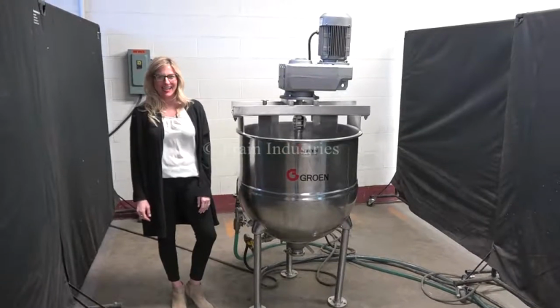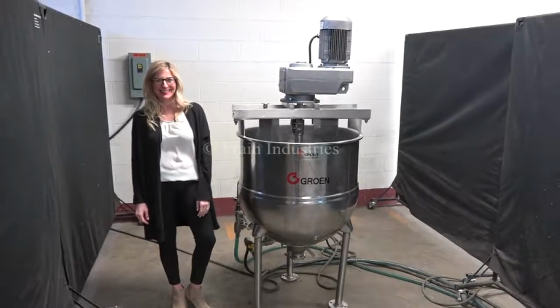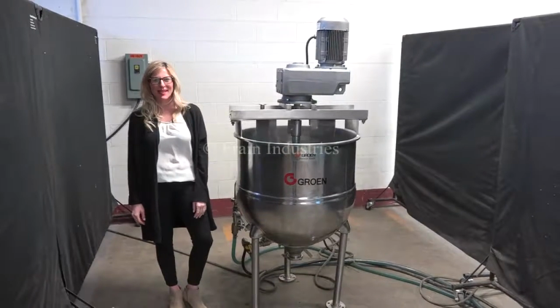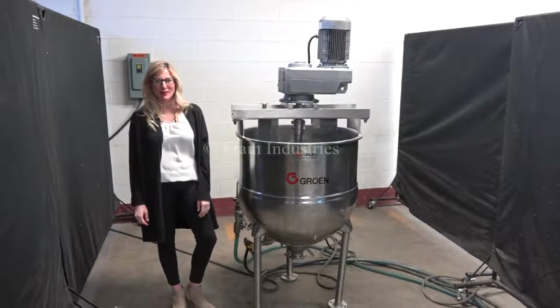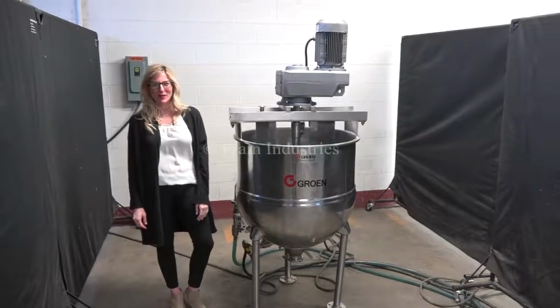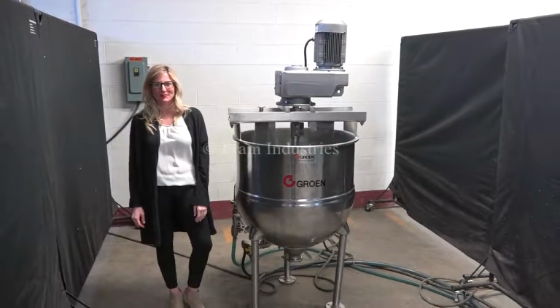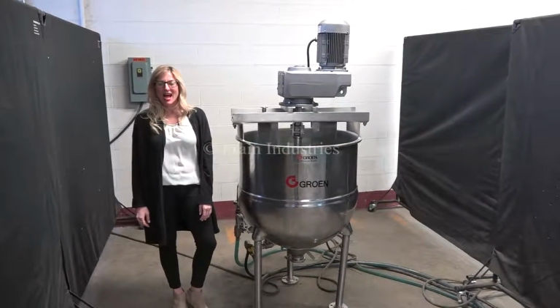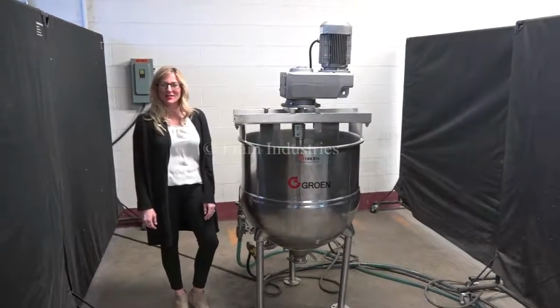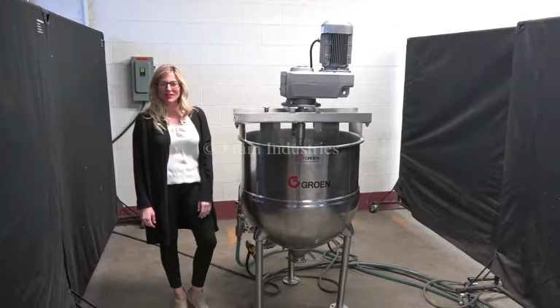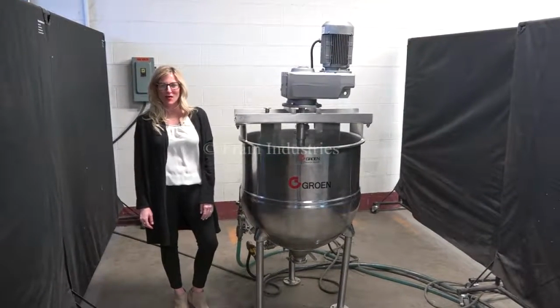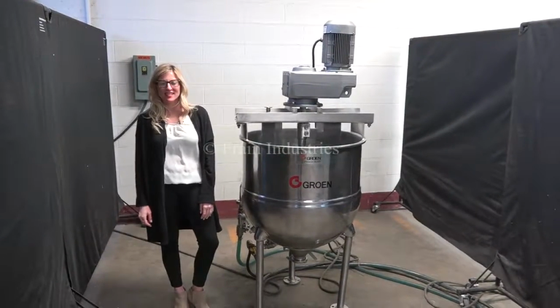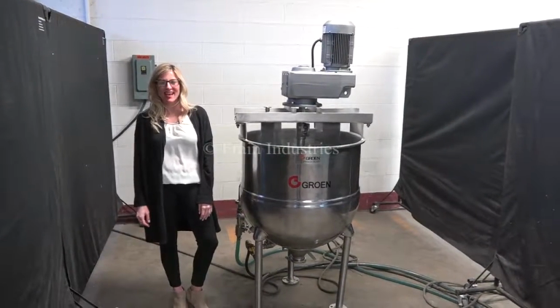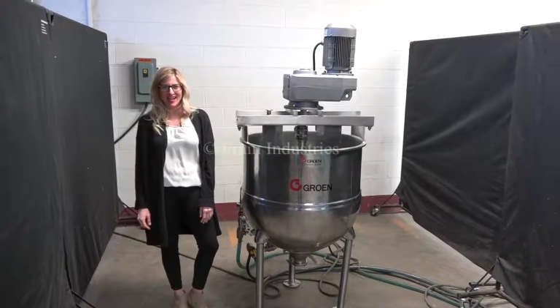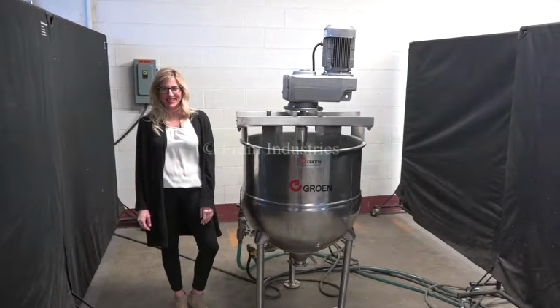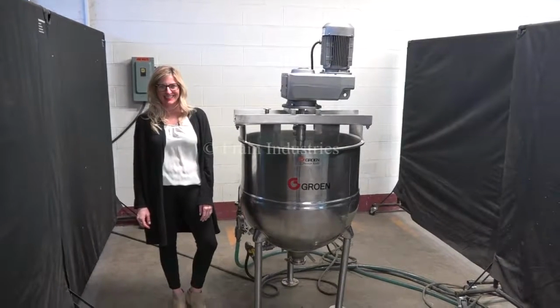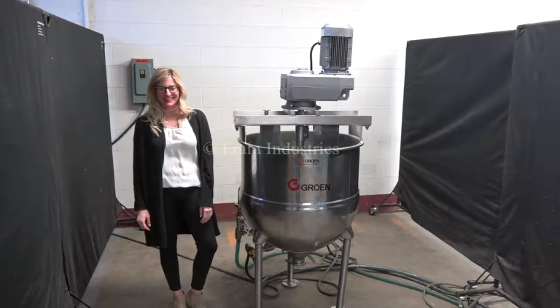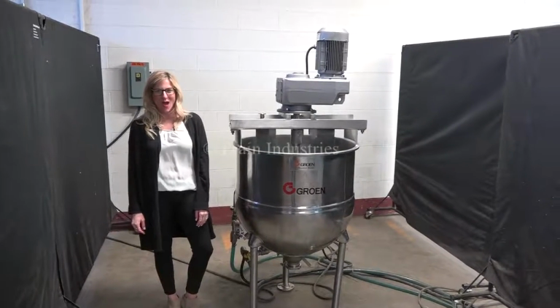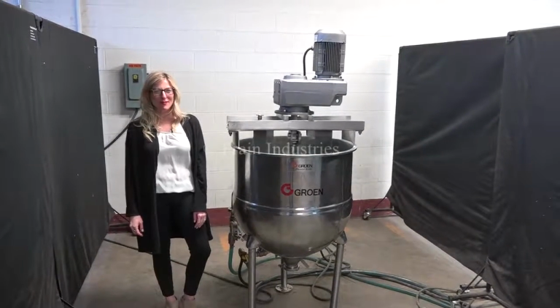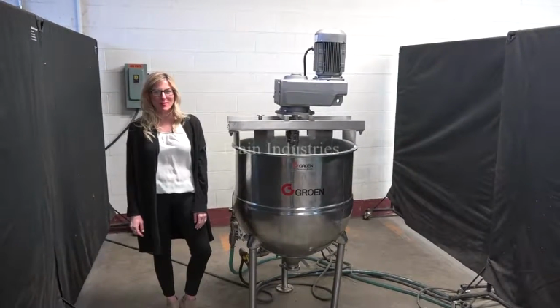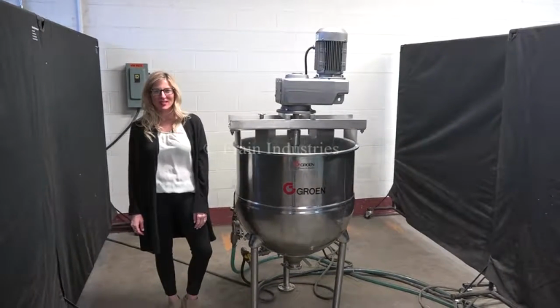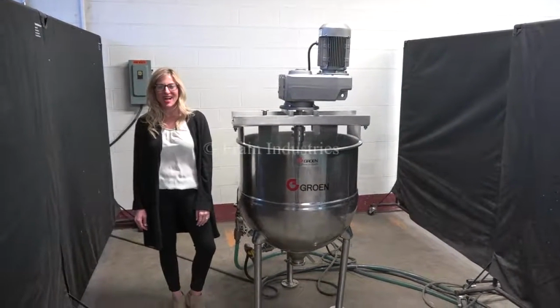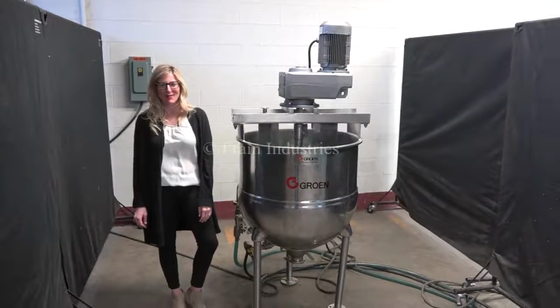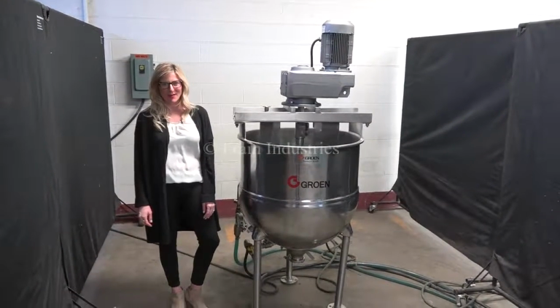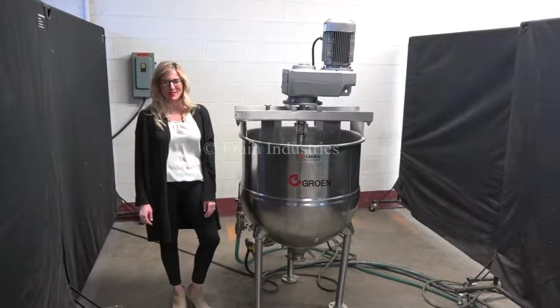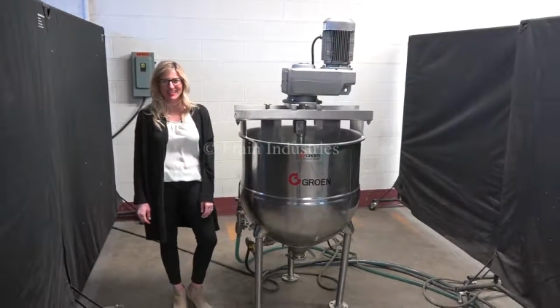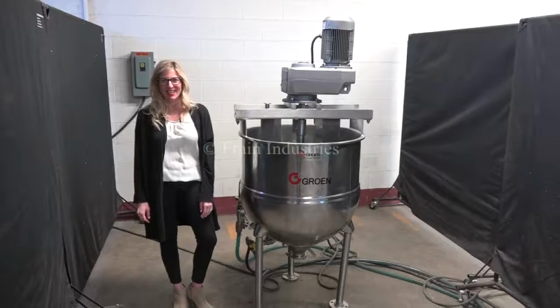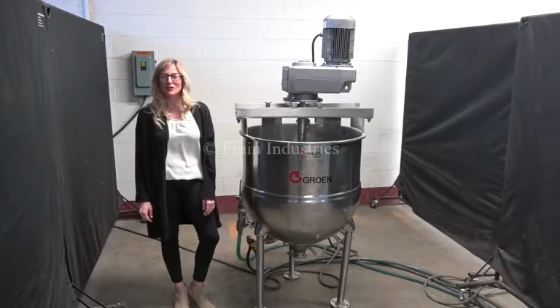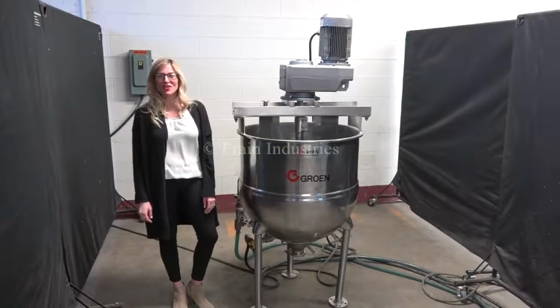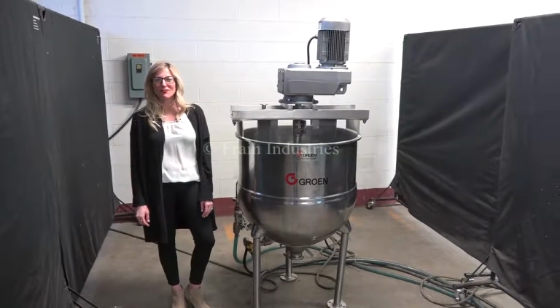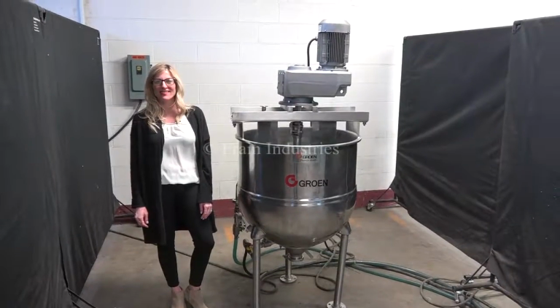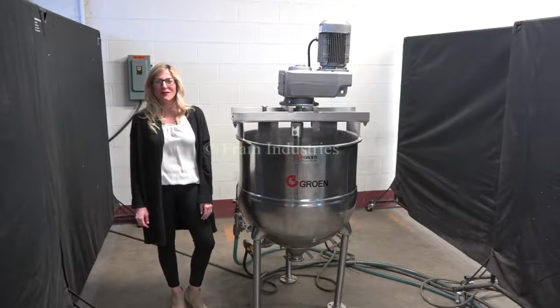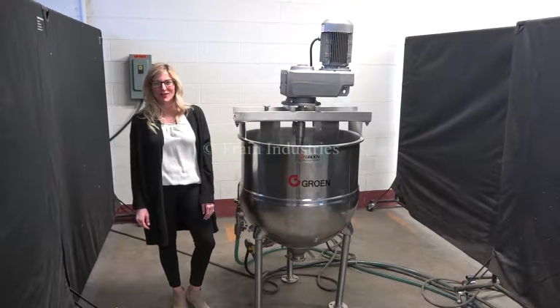Hi, I'm Katie with The Frame Group. Today we're cycling your growing 60 gallon jacket and mixing kettle. We recommend you read the manual in its entirety before powering up the machine. The voltage is currently set to three phase, 40 volts.